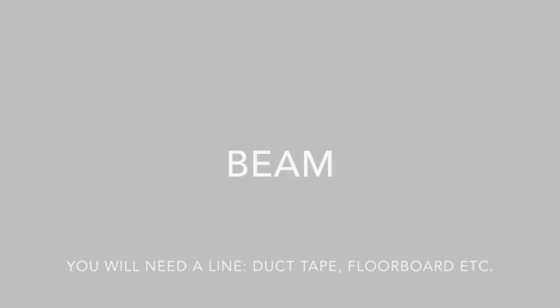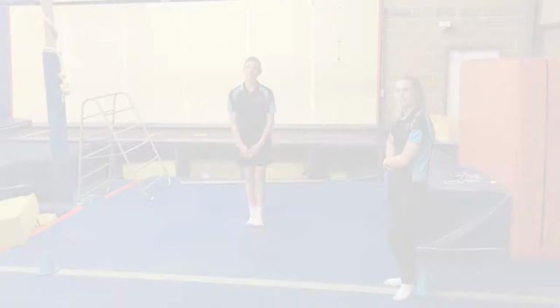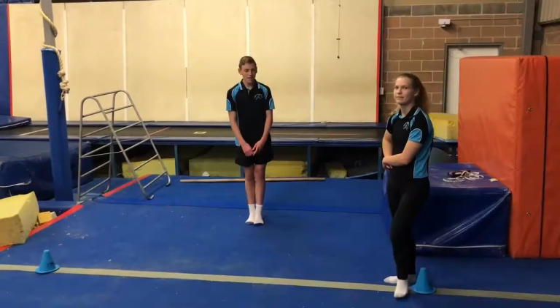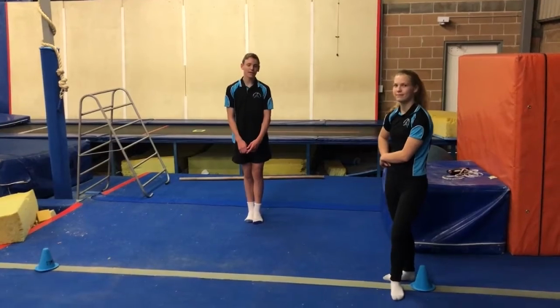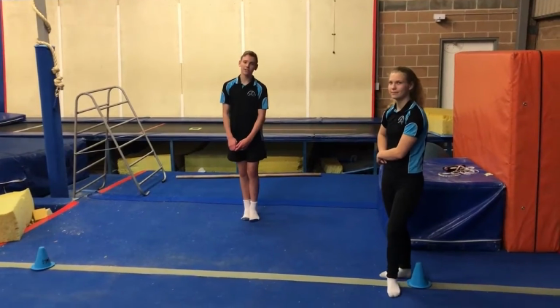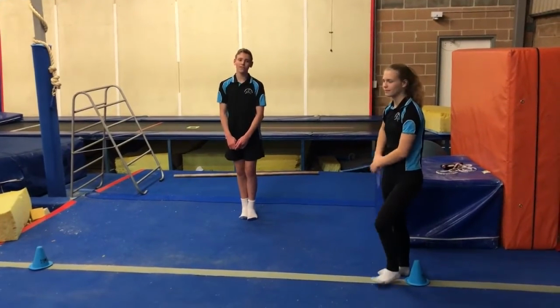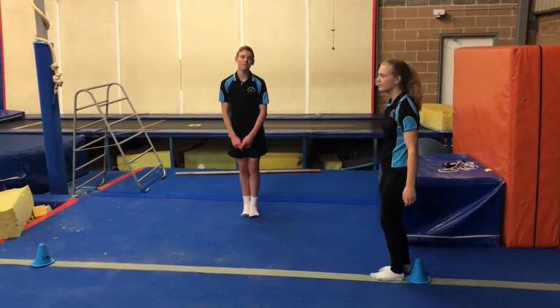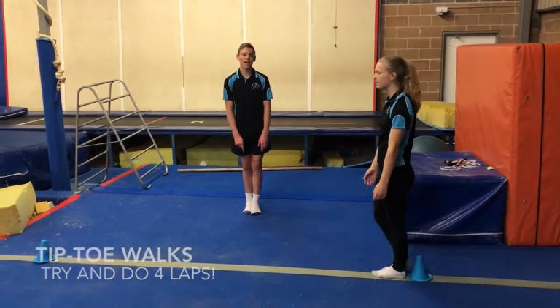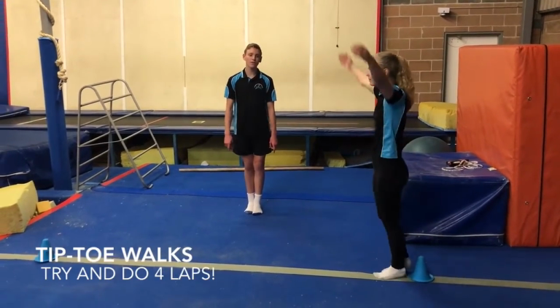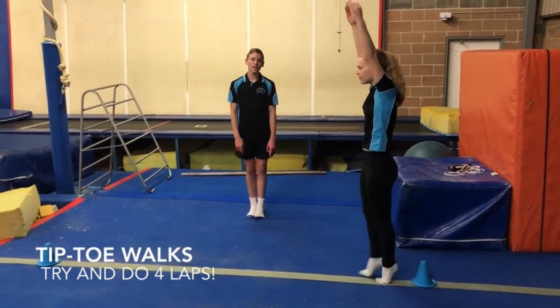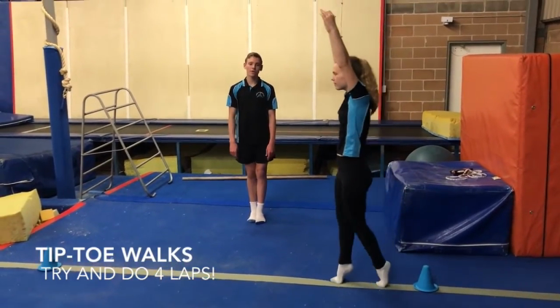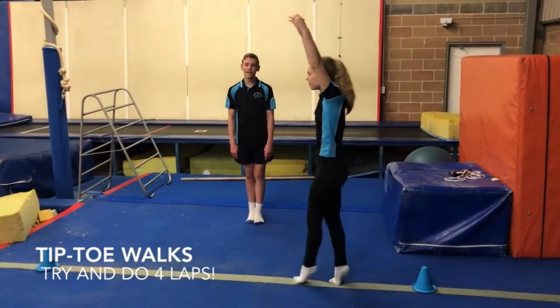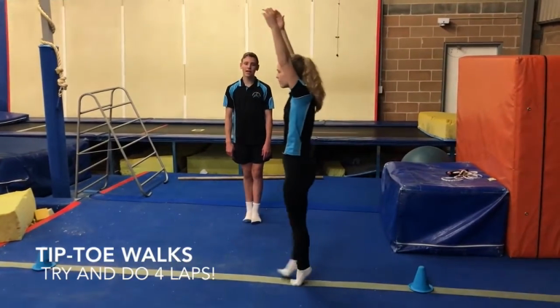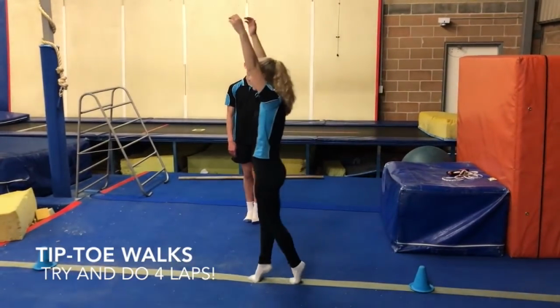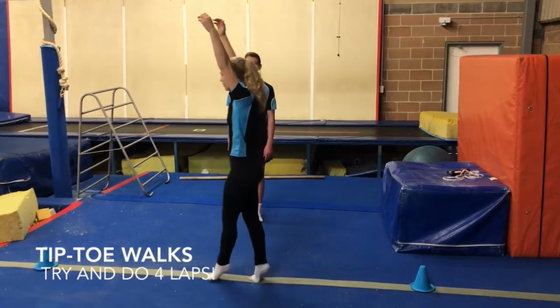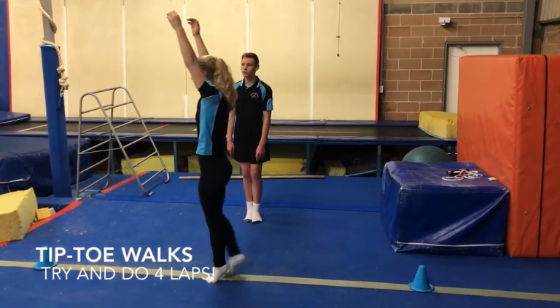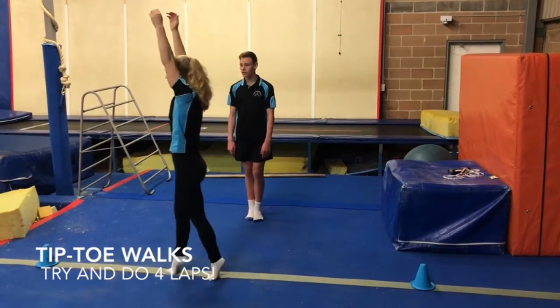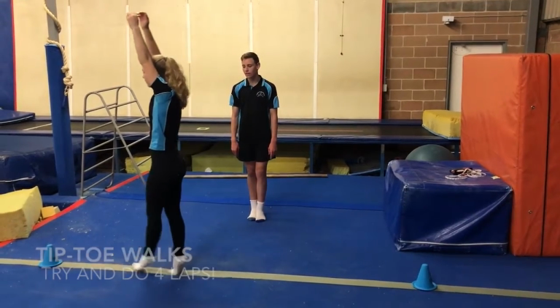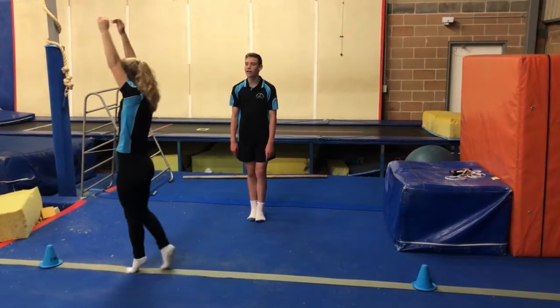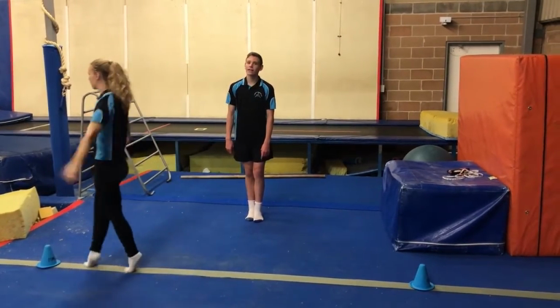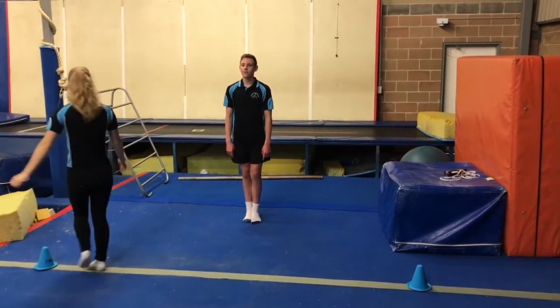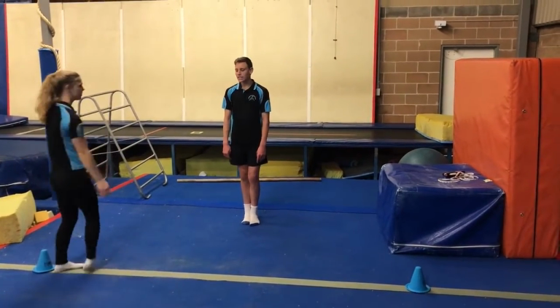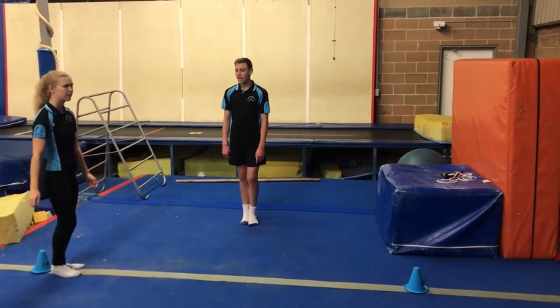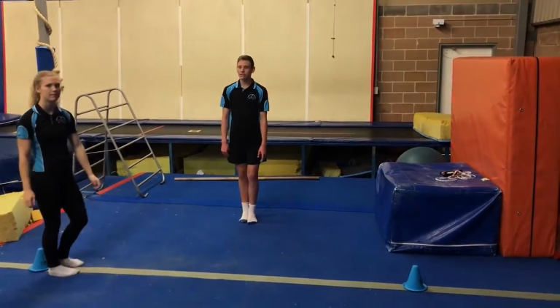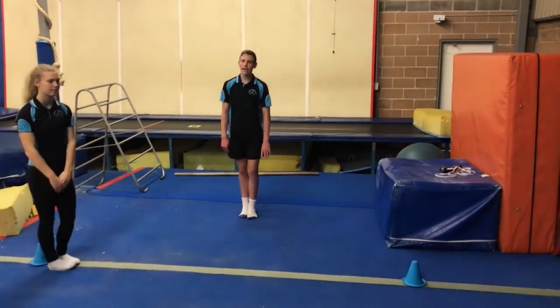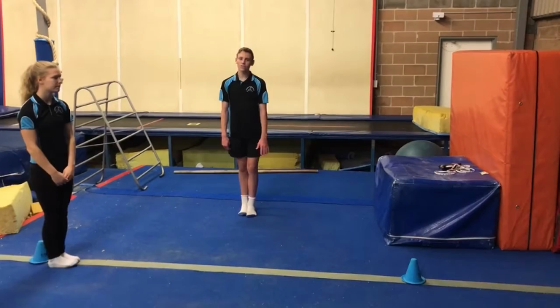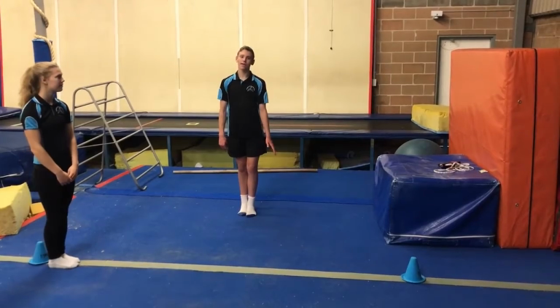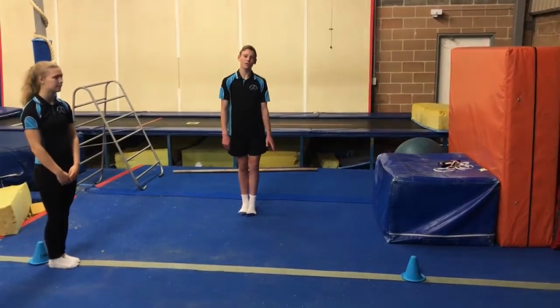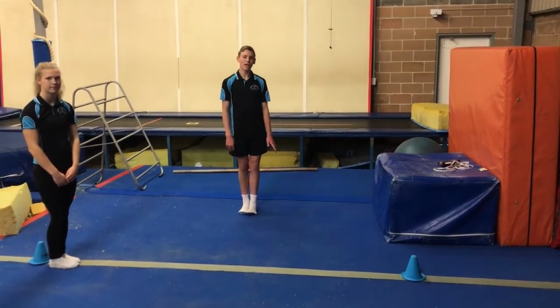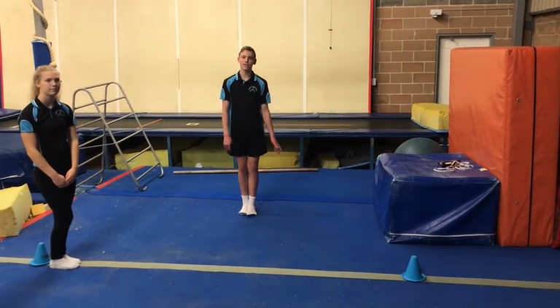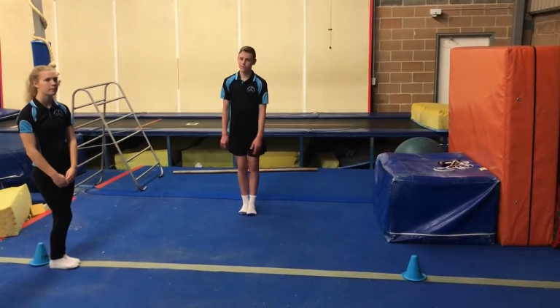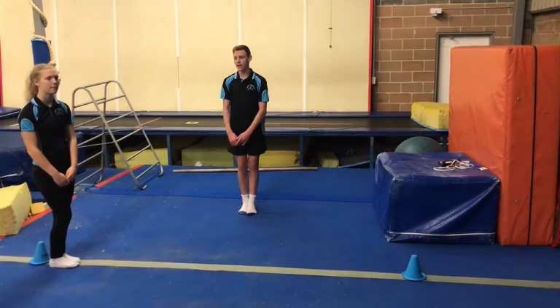Welcome to the monkey's beam circuit. Starting off, we're going to be doing our tippy toe walks. So arms by your ears and we're going to tippy toe all the way across our line. This can be anything from a line in your timber to in your tiles, or you can even put some tape on the ground.